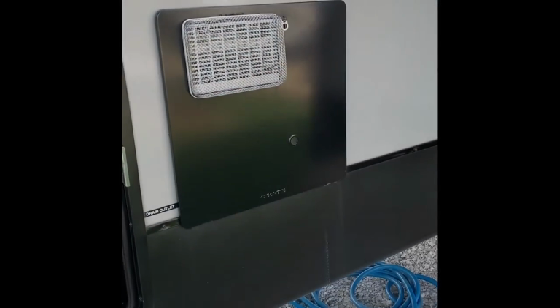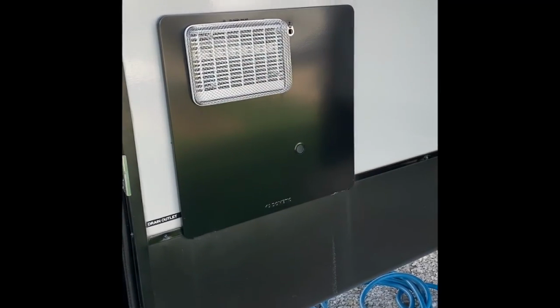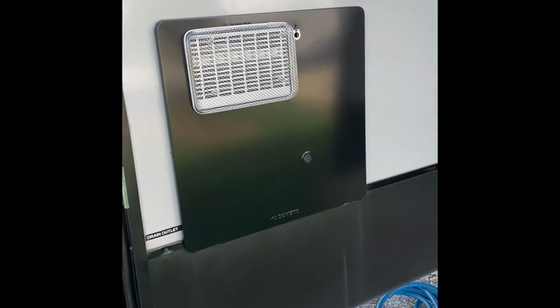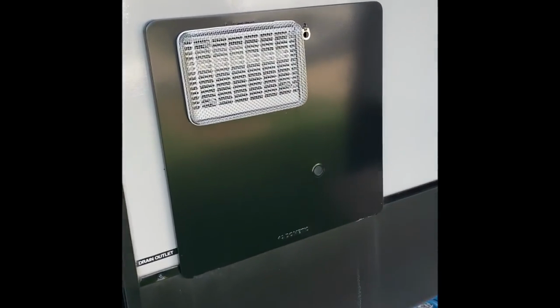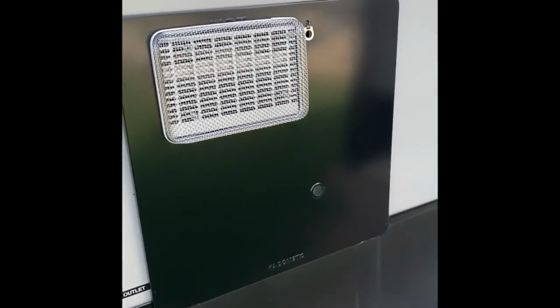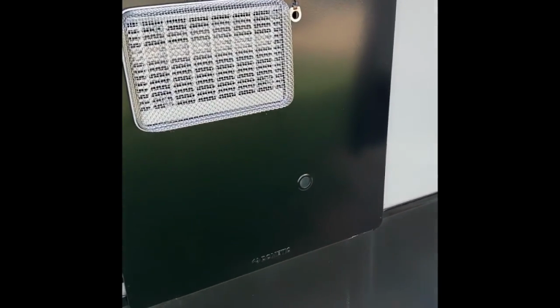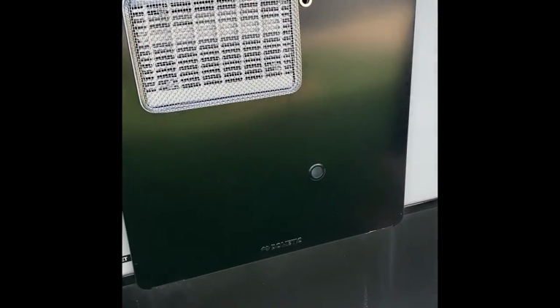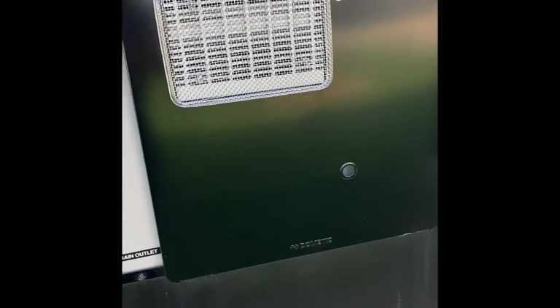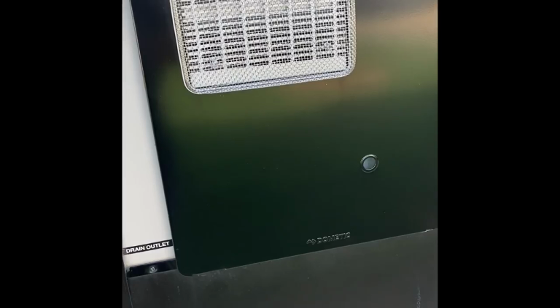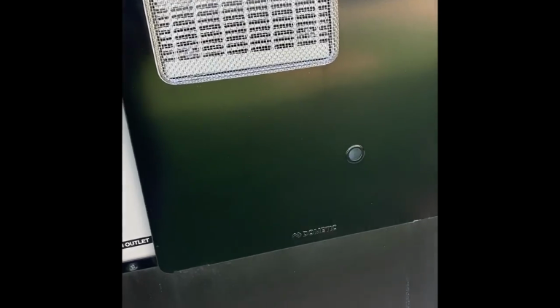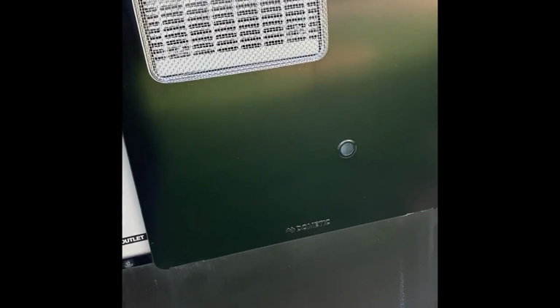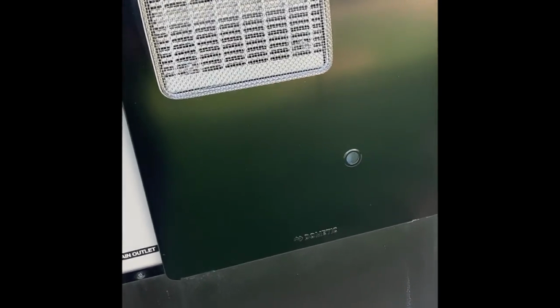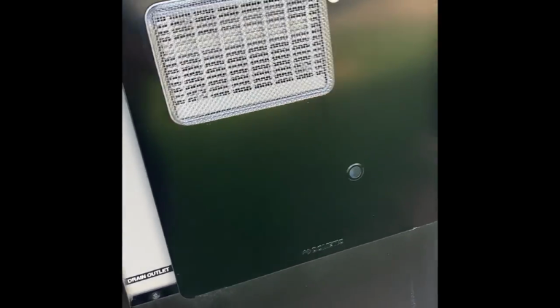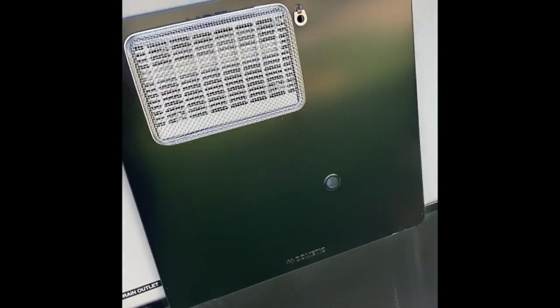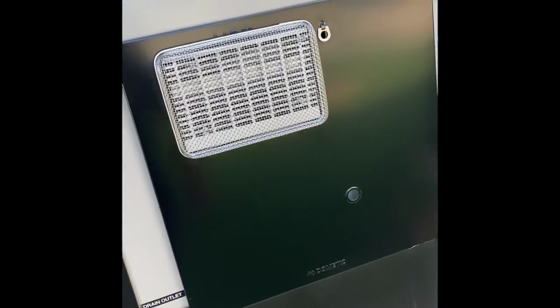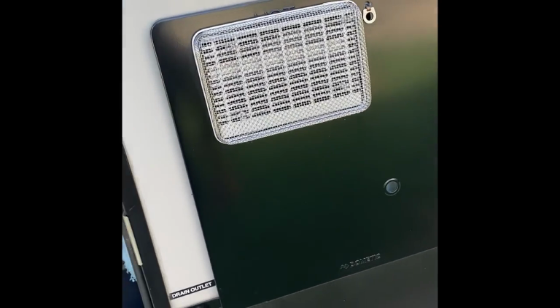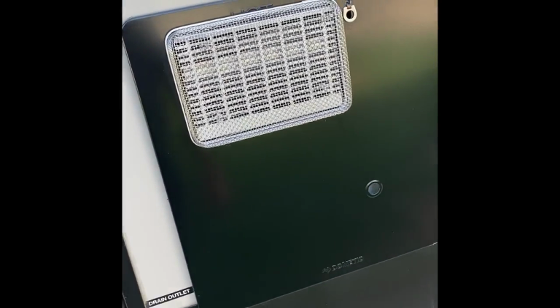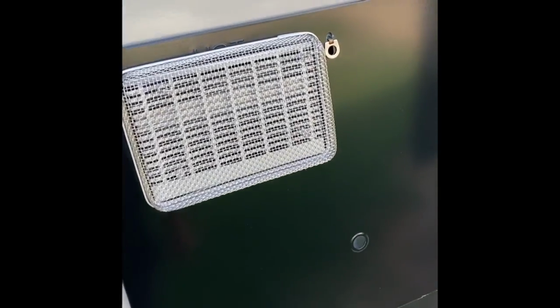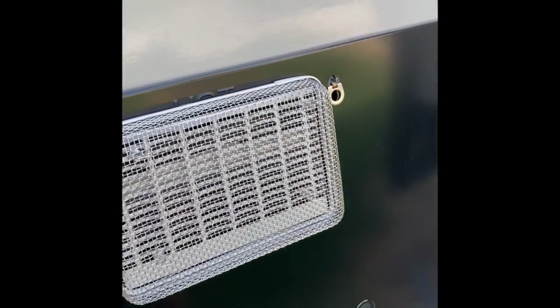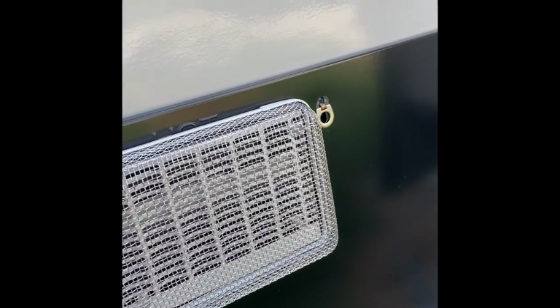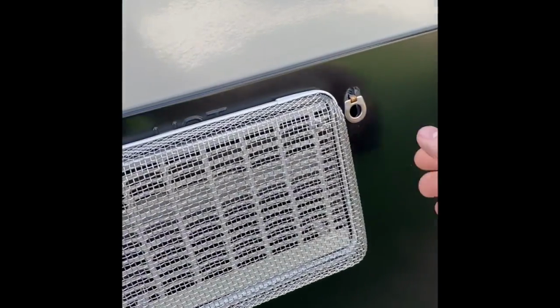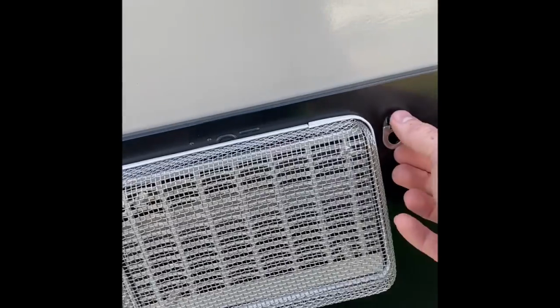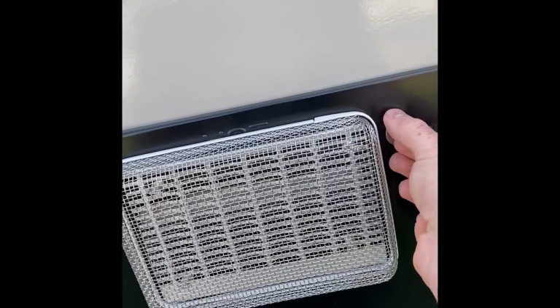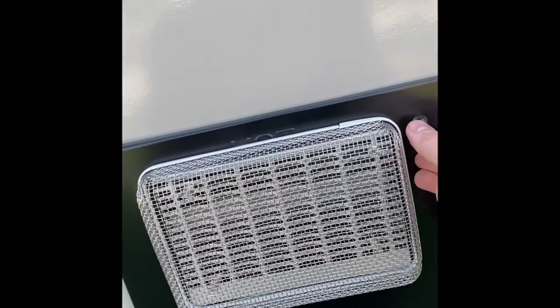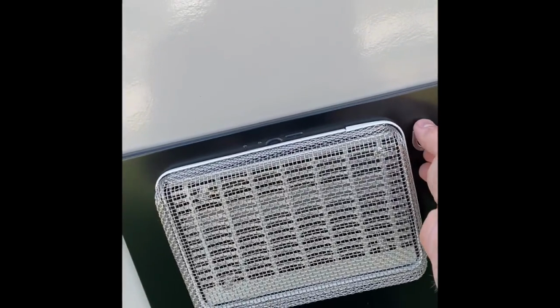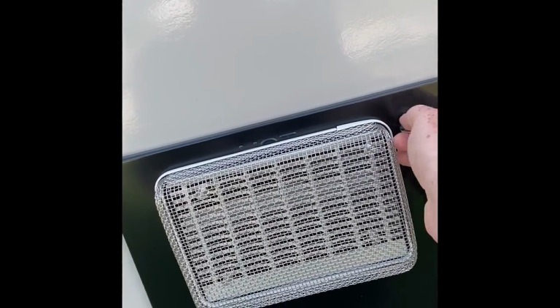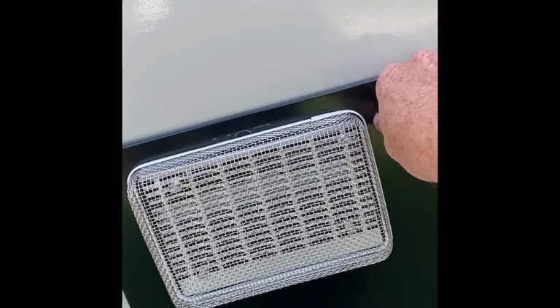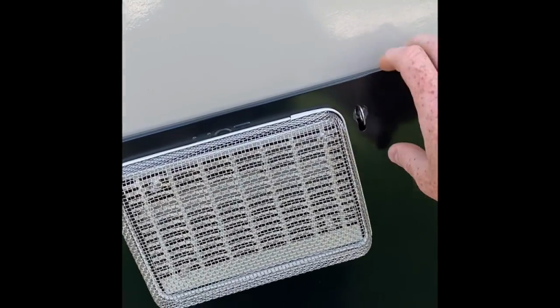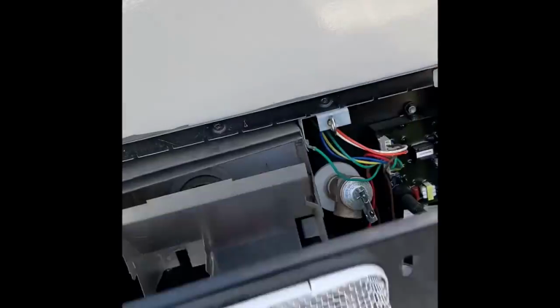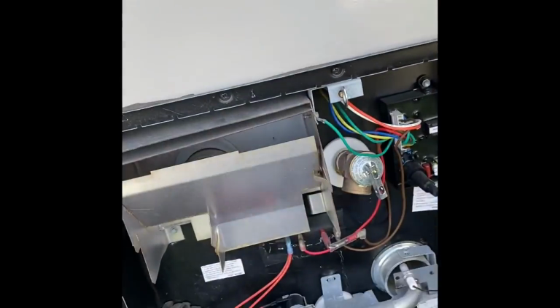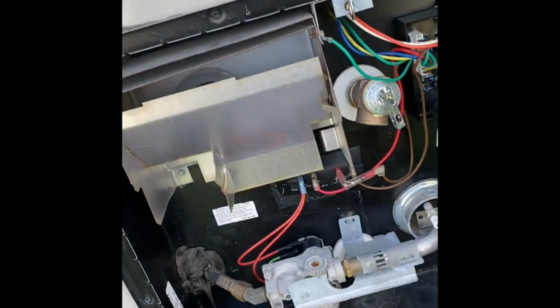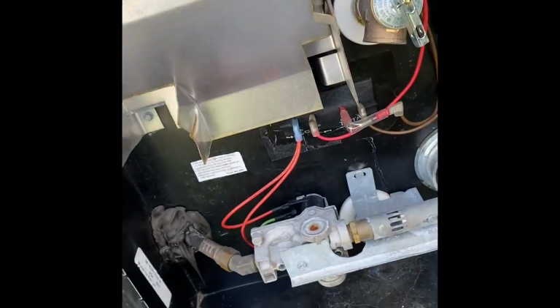What's up guys, welcome back to another video. Today we are going to be tackling the water heater — we are going to be replacing the anode rod, so I'll explain as I go.